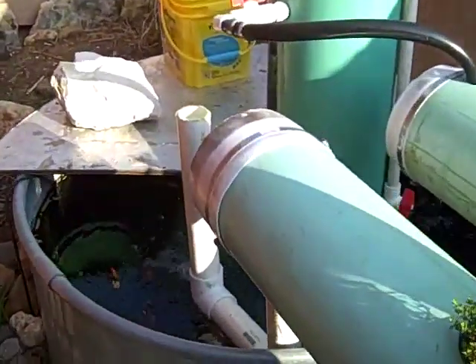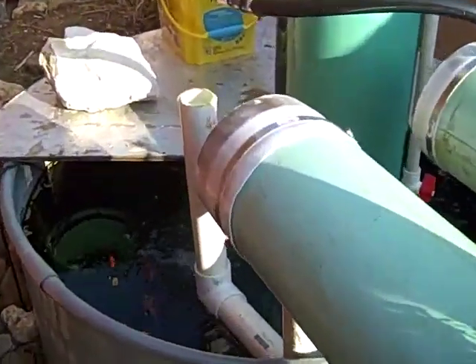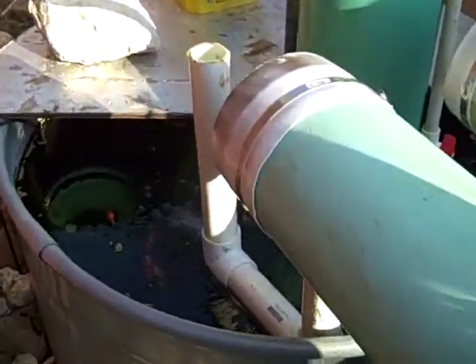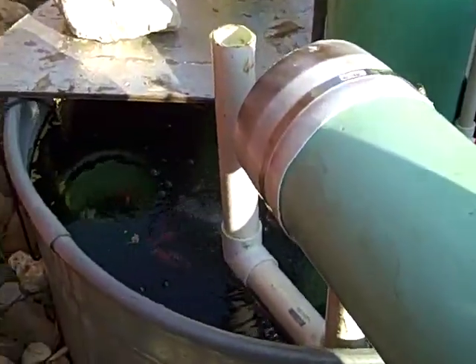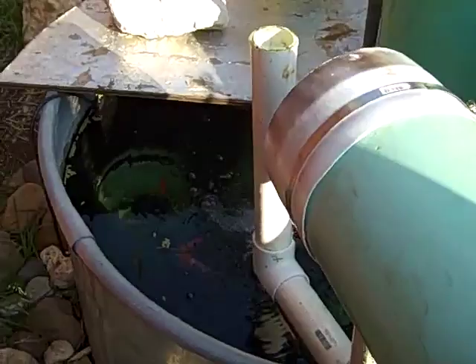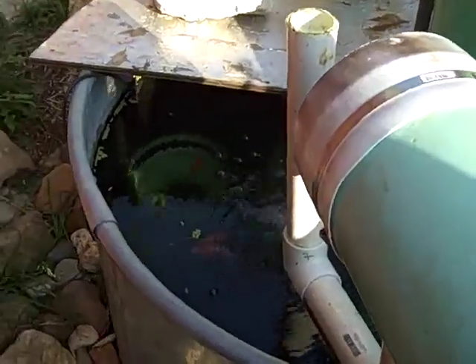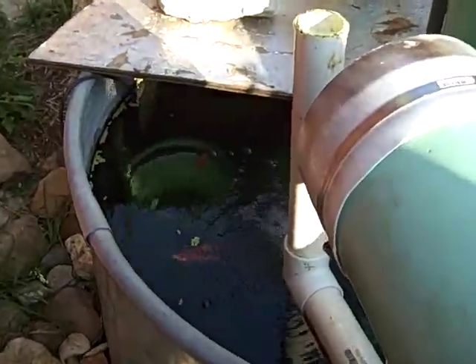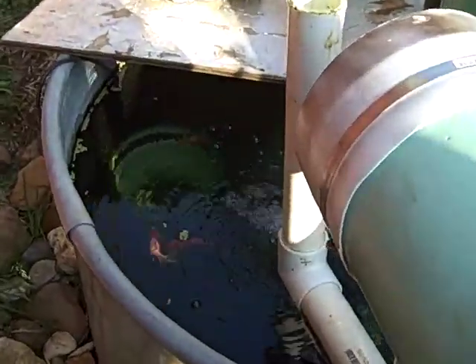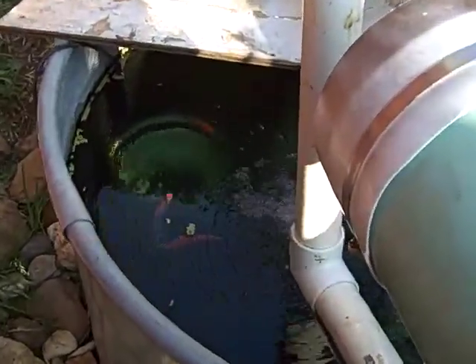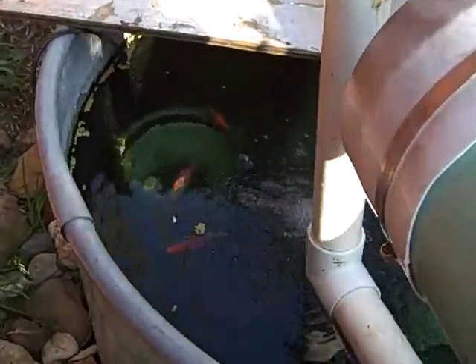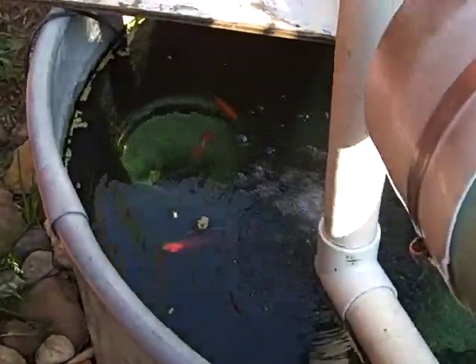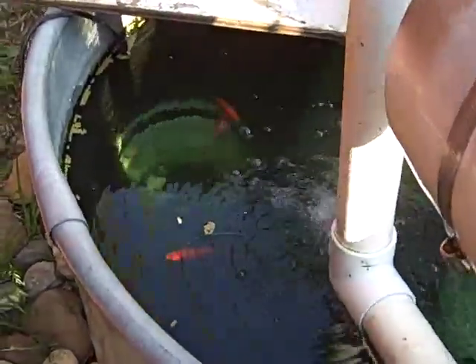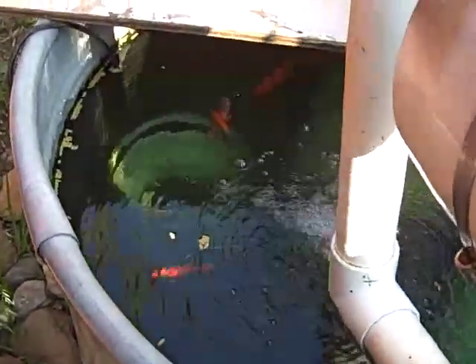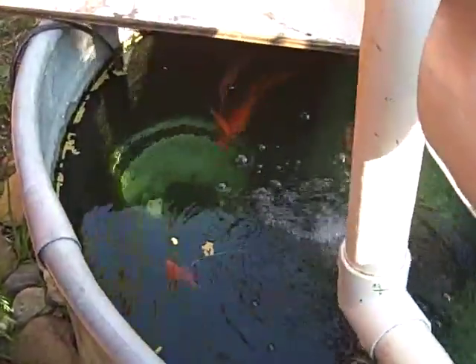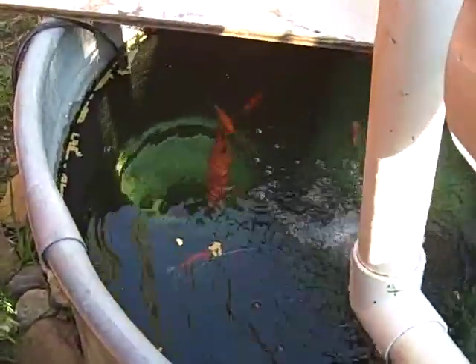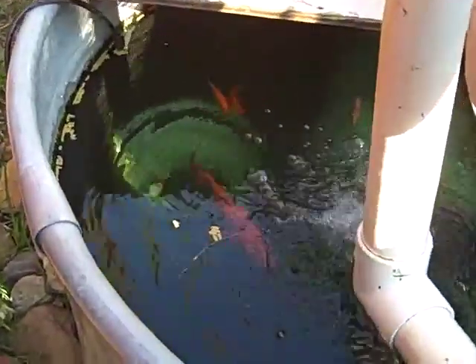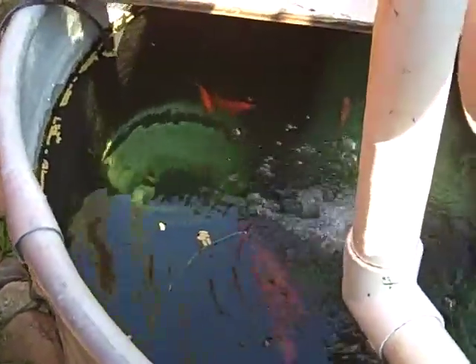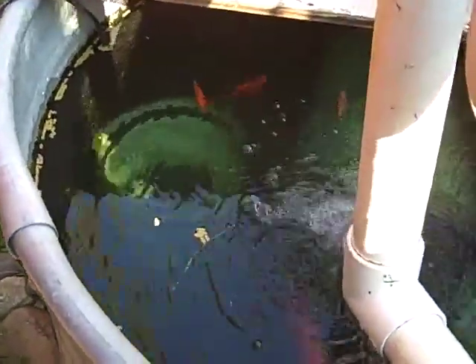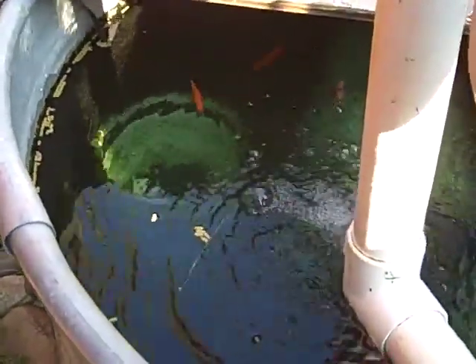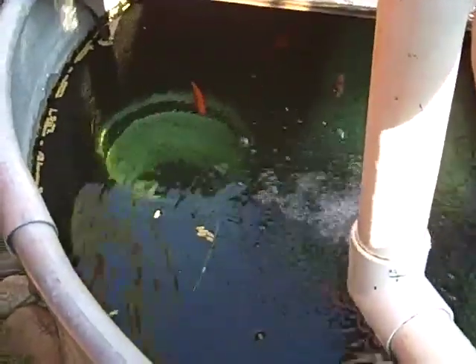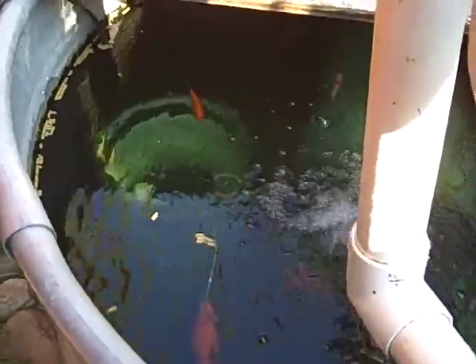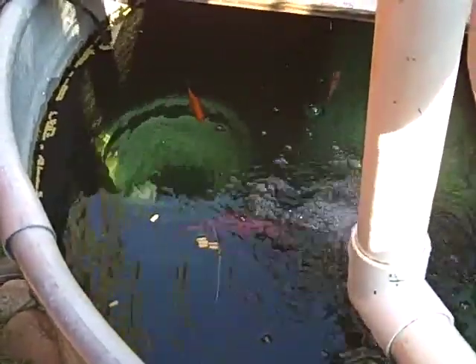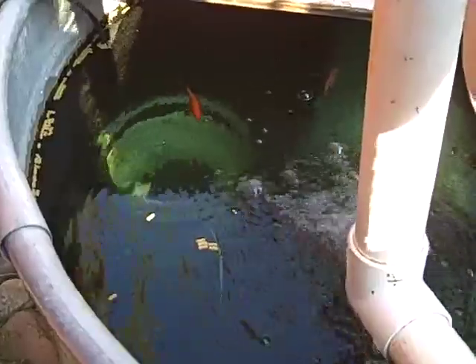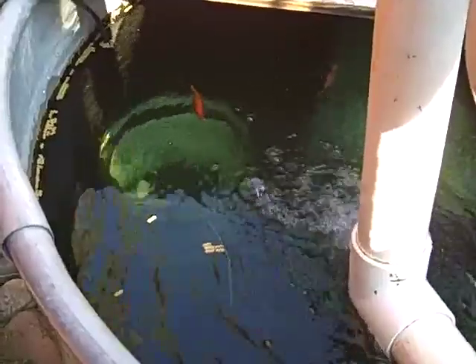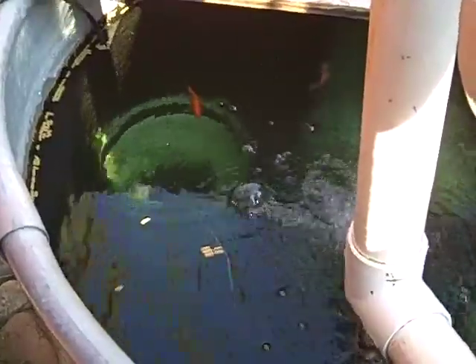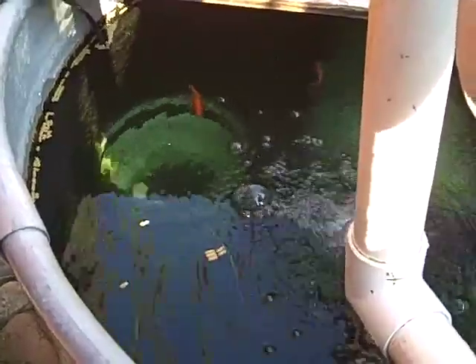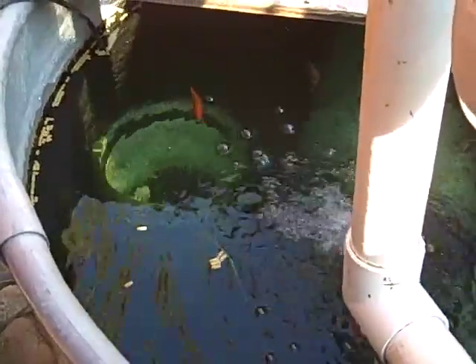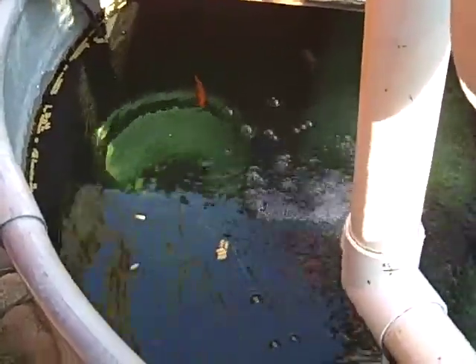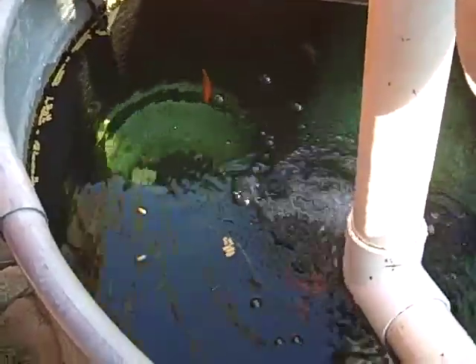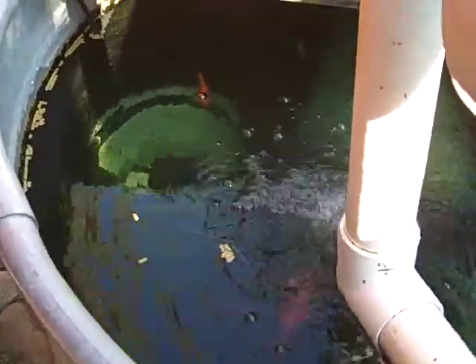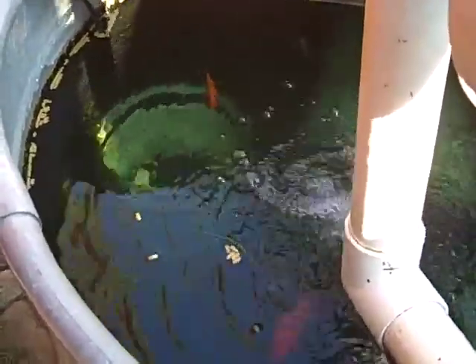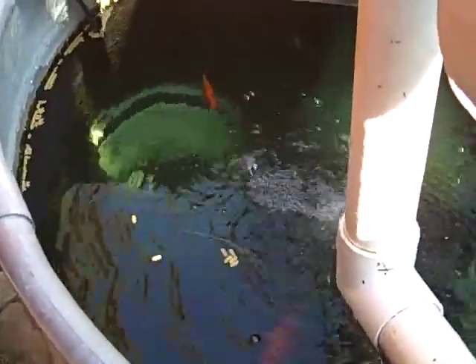This is probably about 150 gallons, with some goldfish in there — a couple of them are pretty nice size. I just fed them so they're up looking.